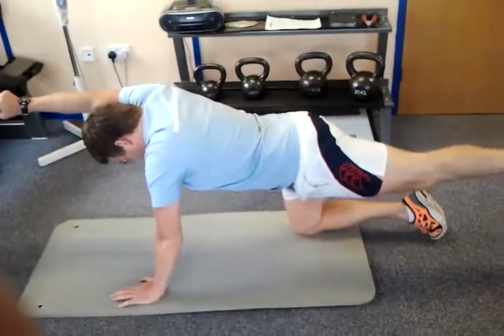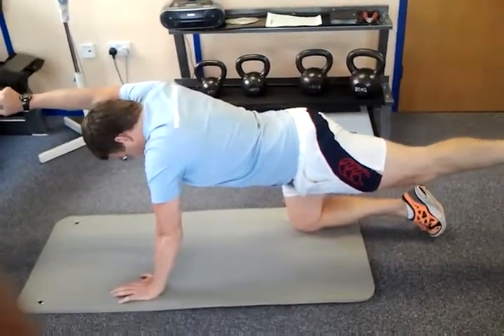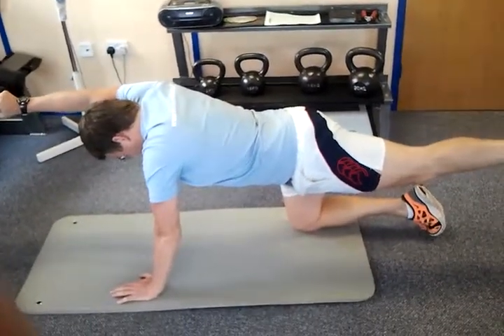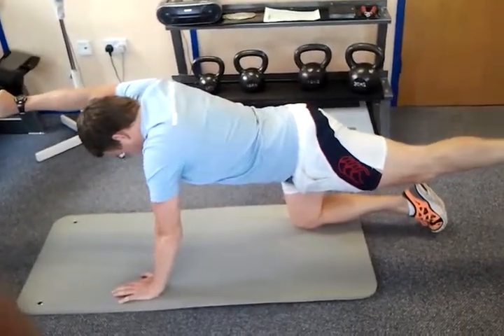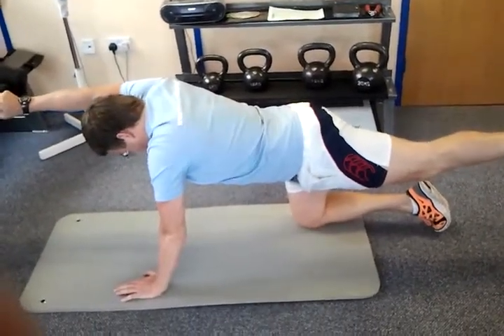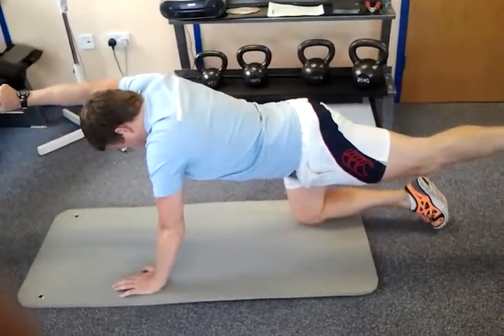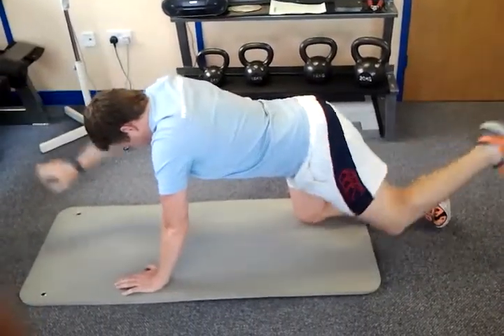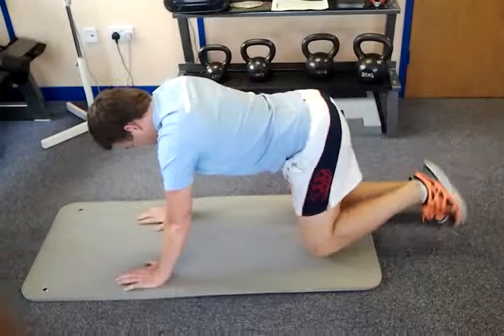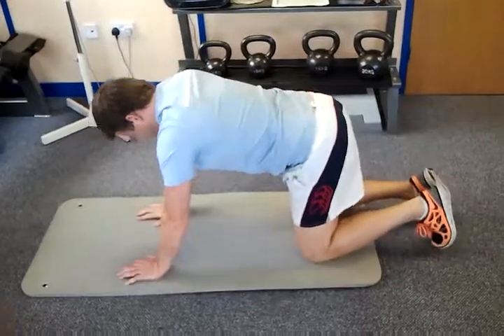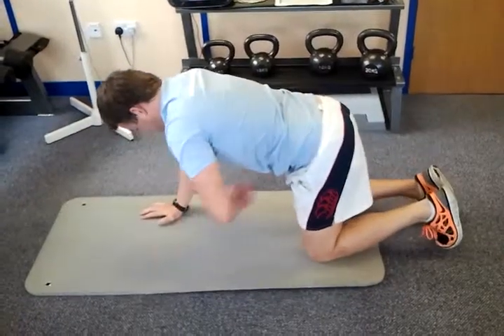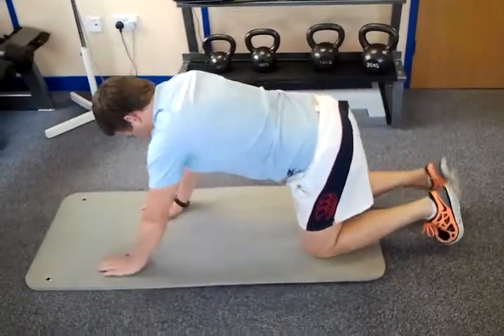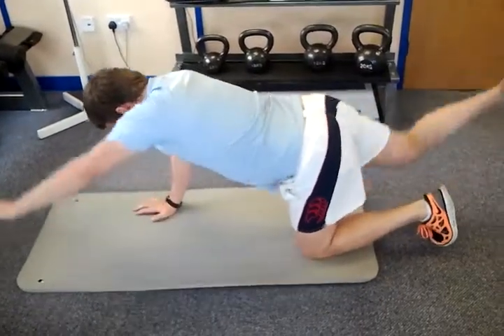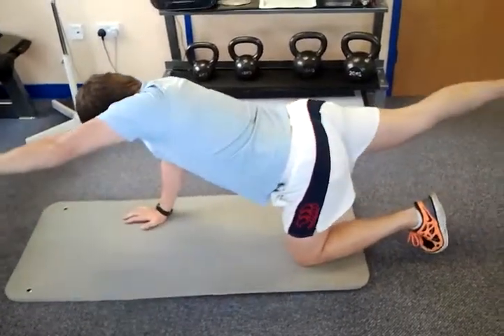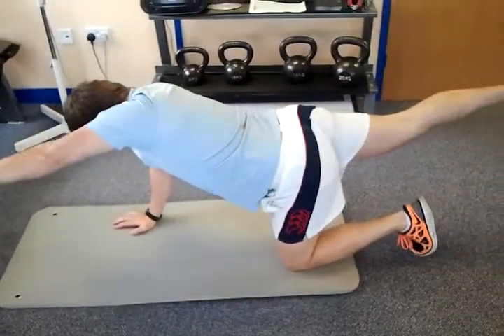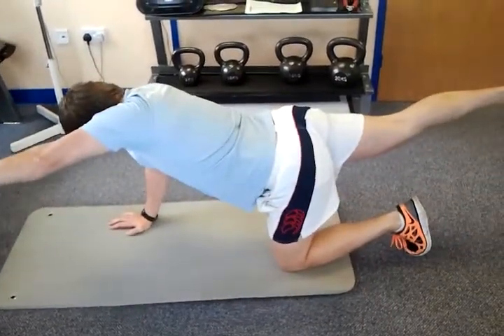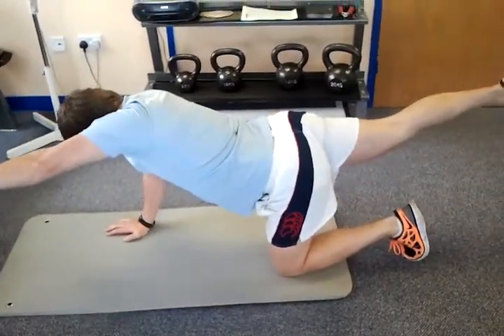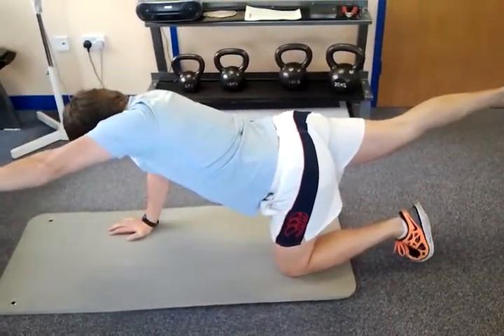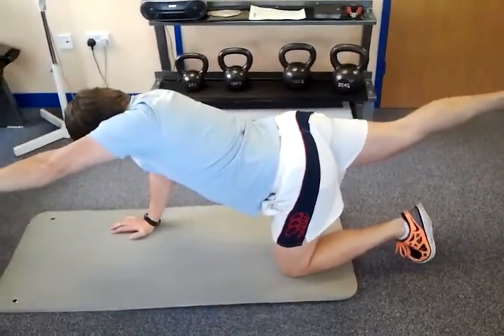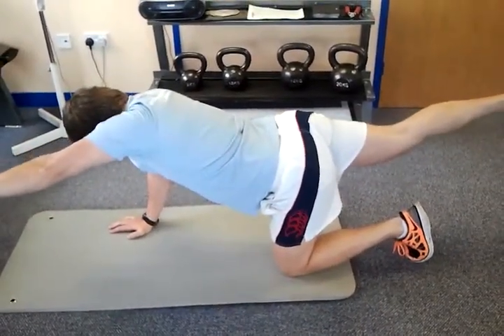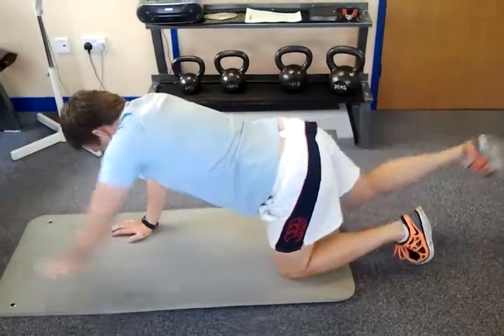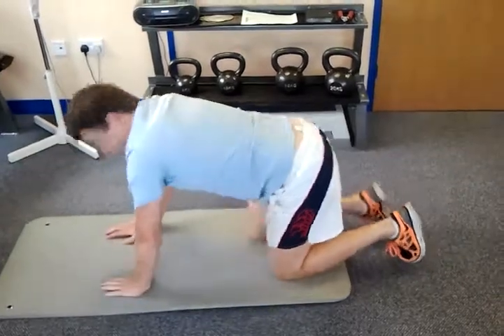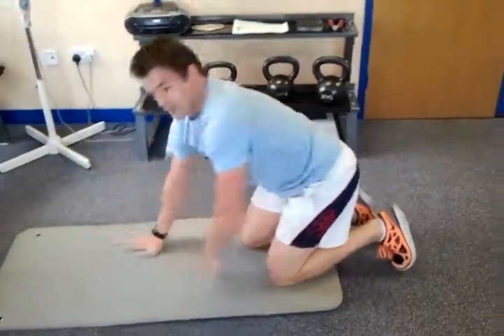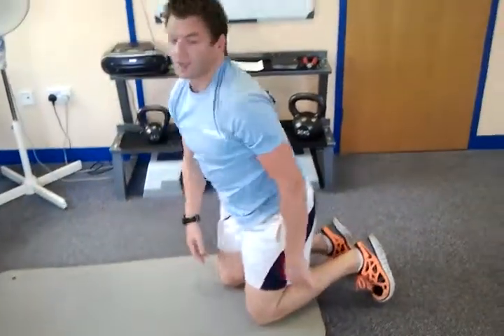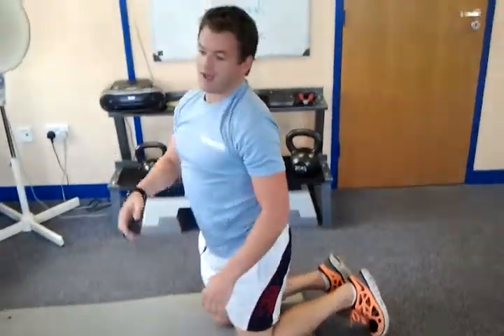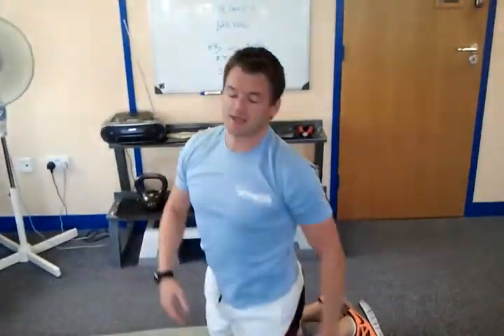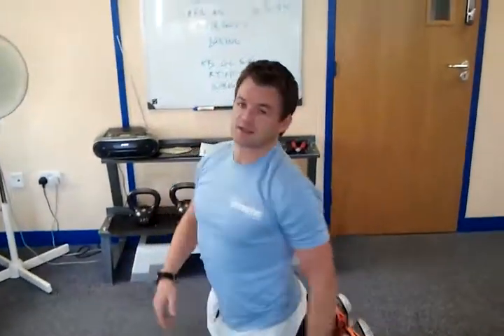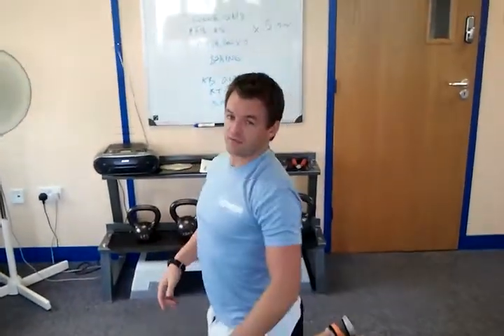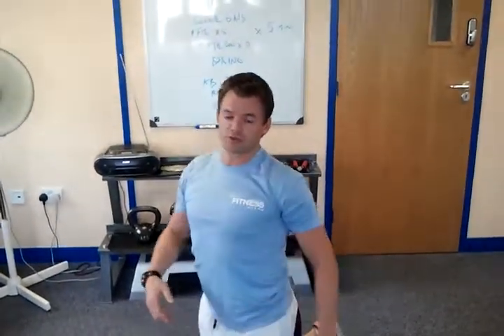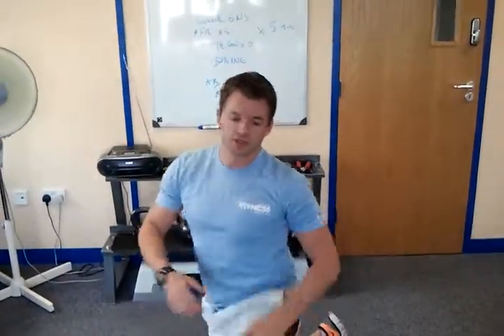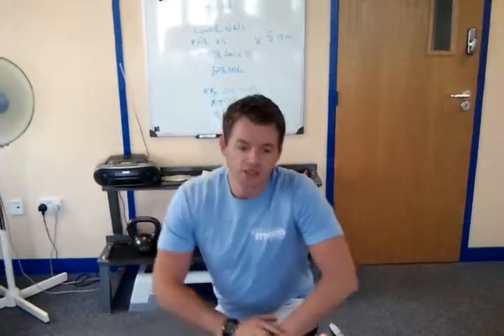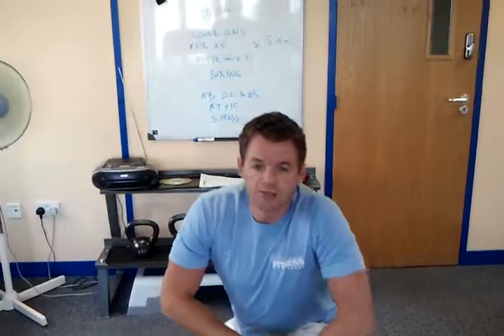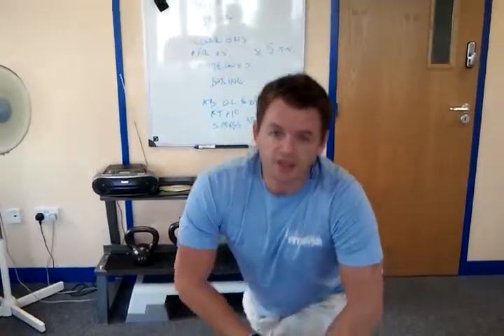Change, keep the belly button sucked in. Ten seconds a go, three times each side. And as it gets easier, increase the duration you do it for.